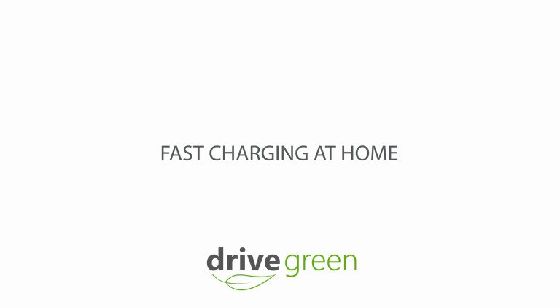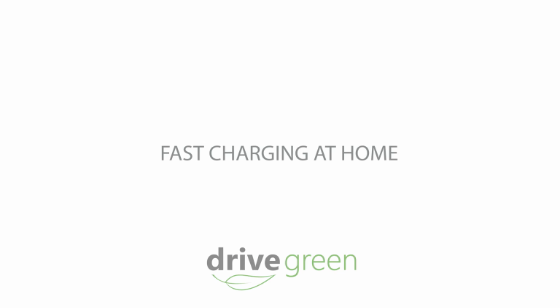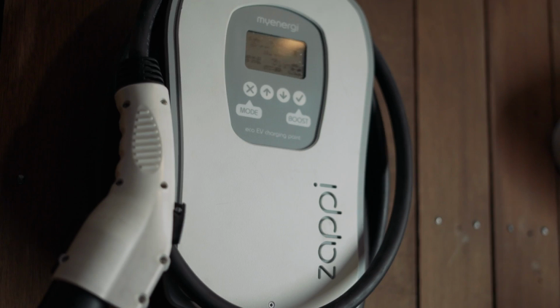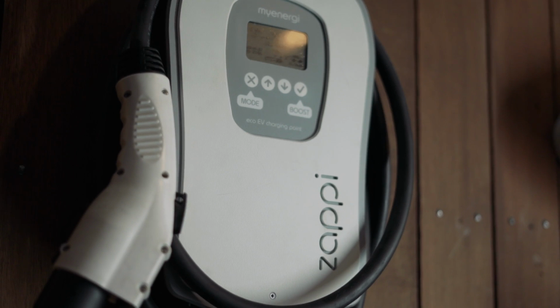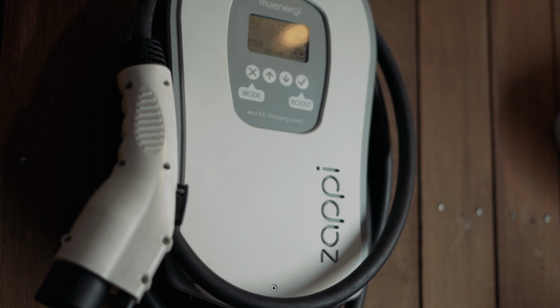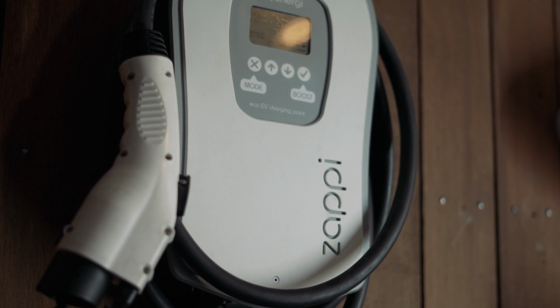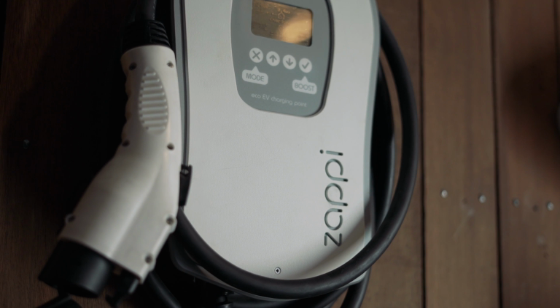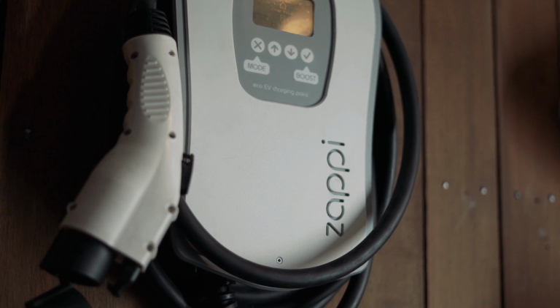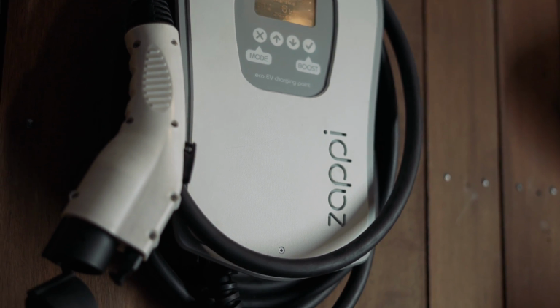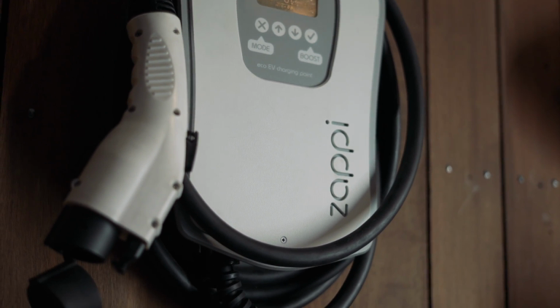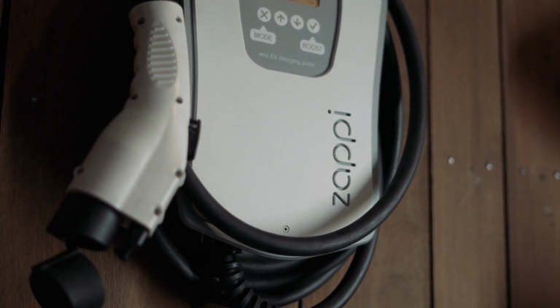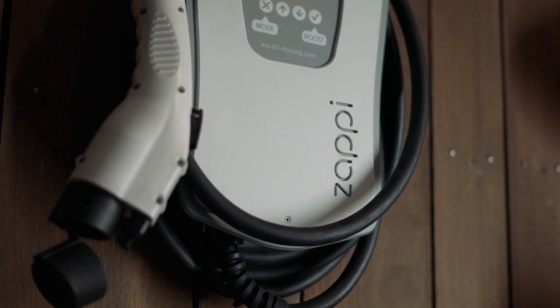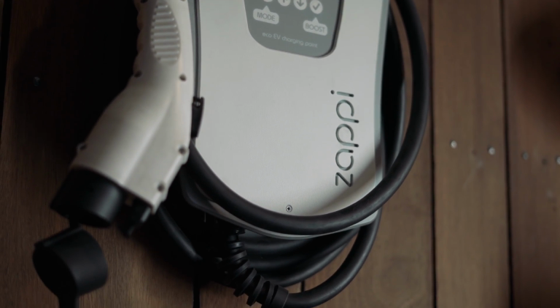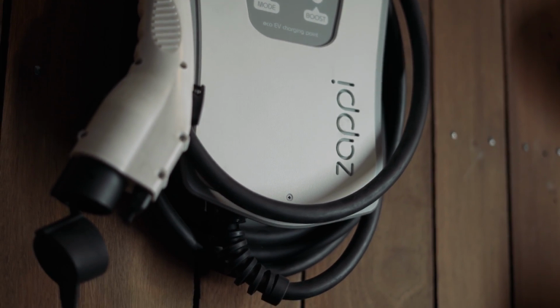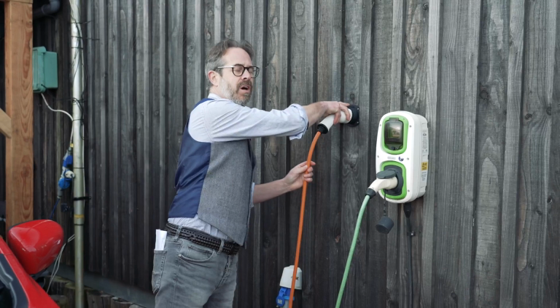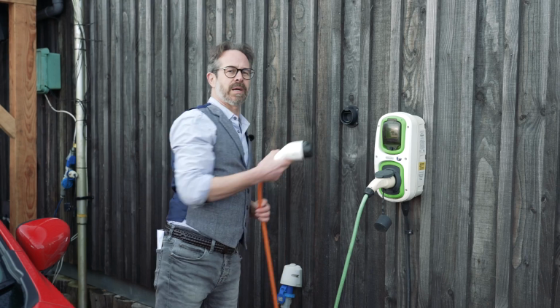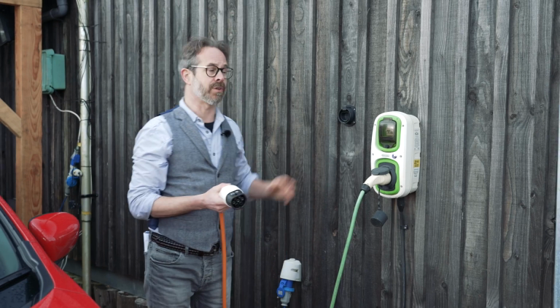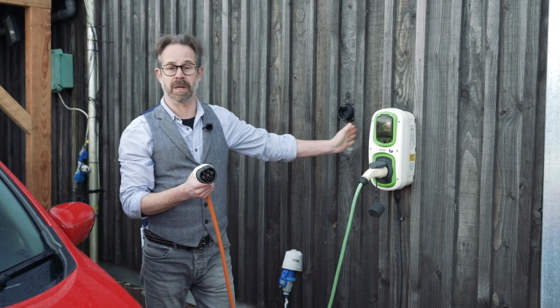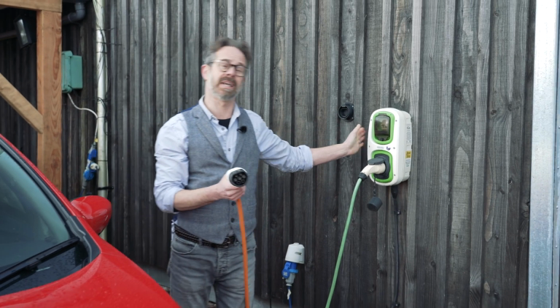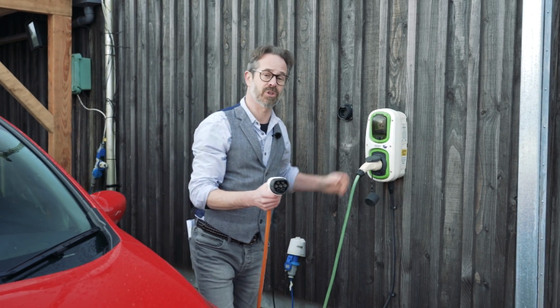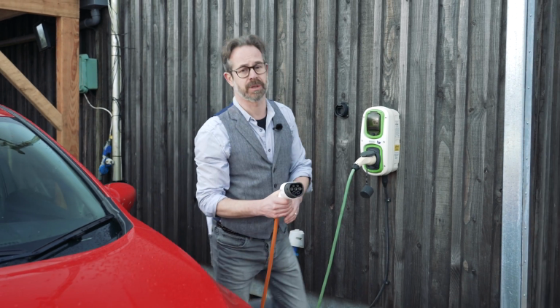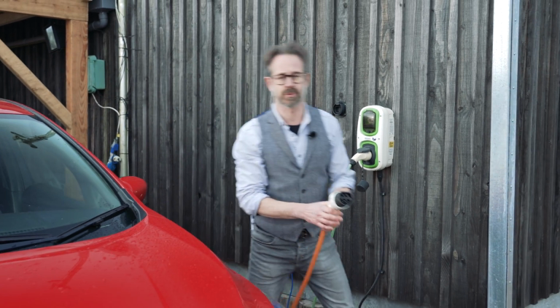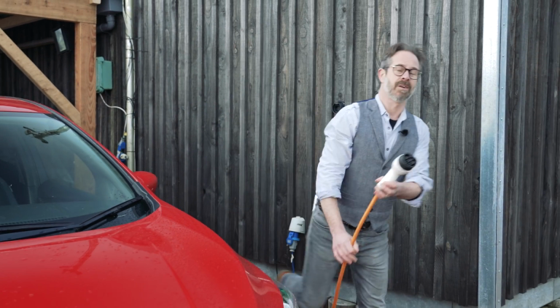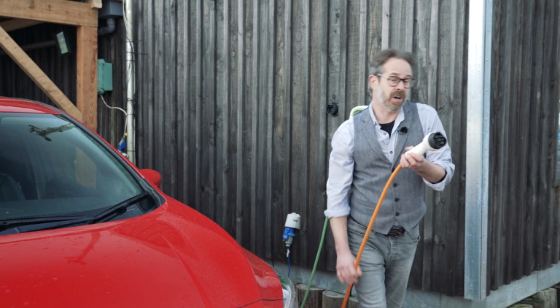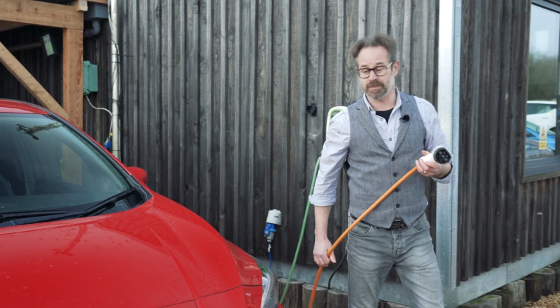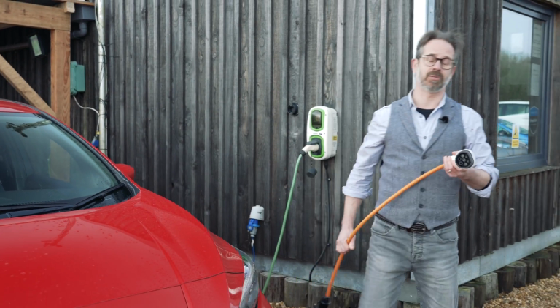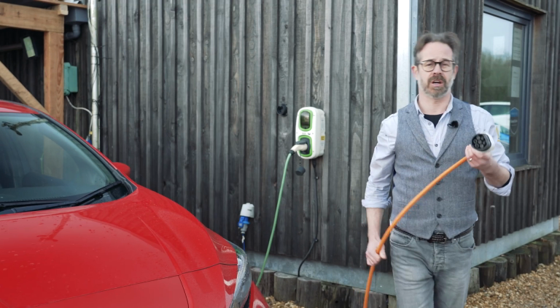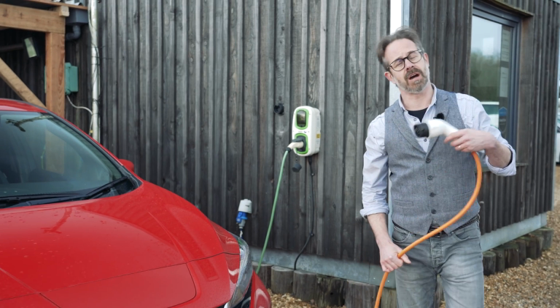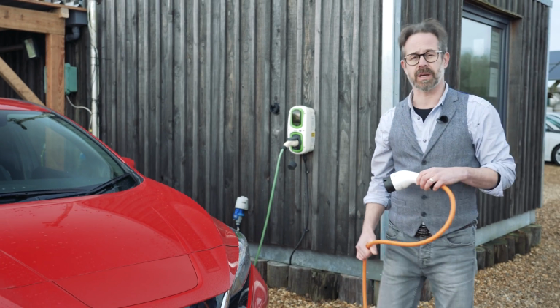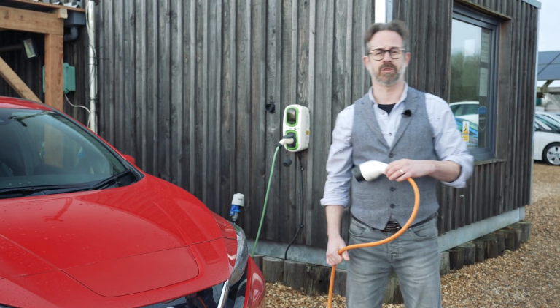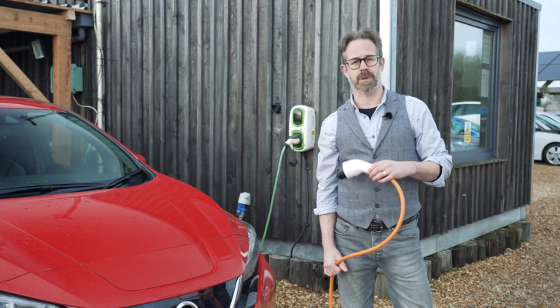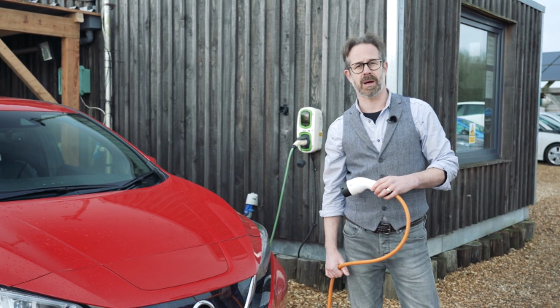Fast charging is the next step up on the charging ladder from charging at home using a three-pin plug. Fast charging is the type of charging you'll be able to do if you get a dedicated home charge point installed — it simply means you'll be able to charge the car a lot quicker than you would with a three-pin plug.